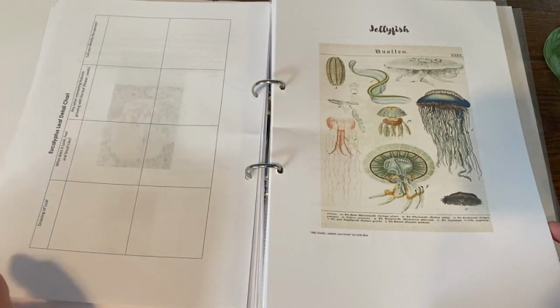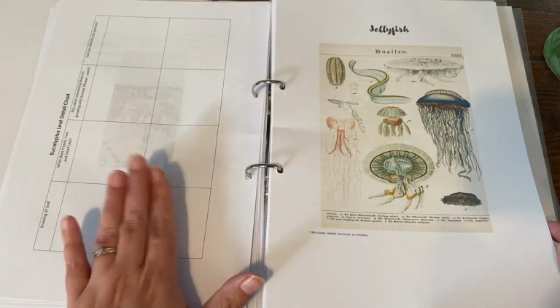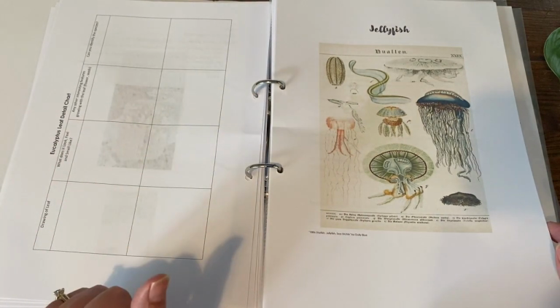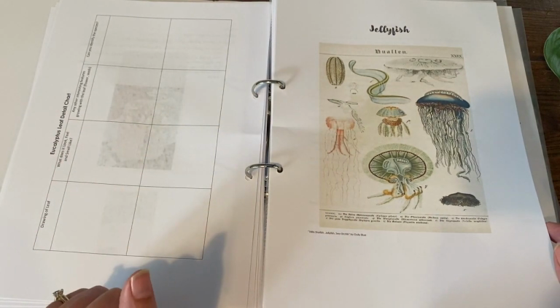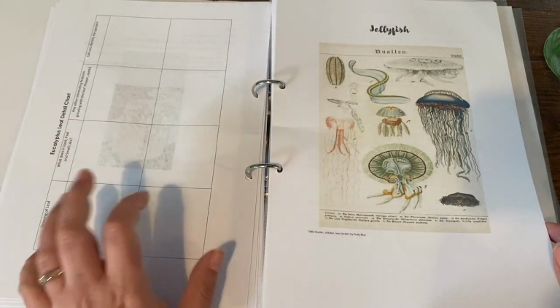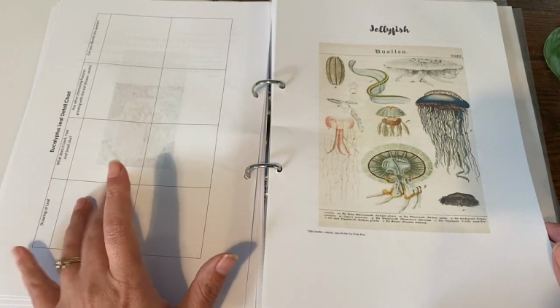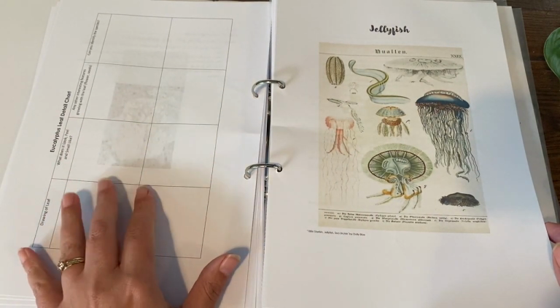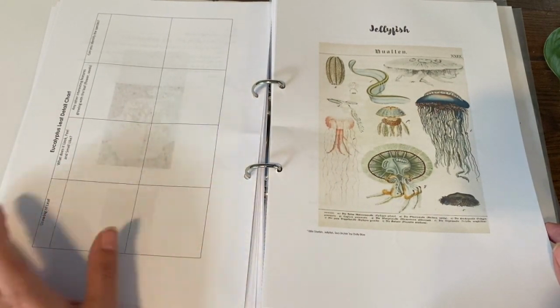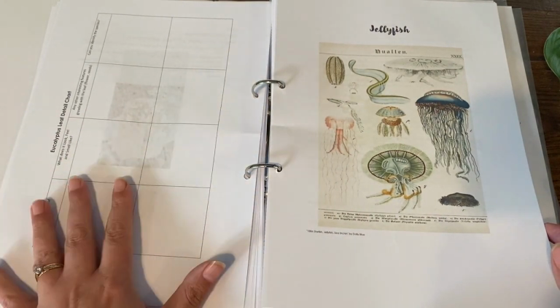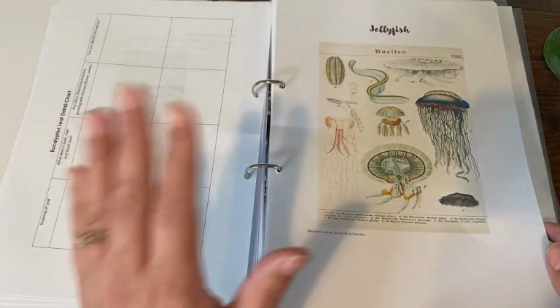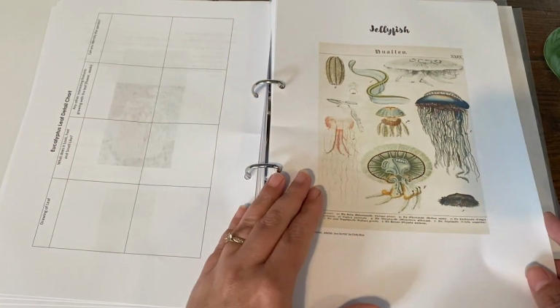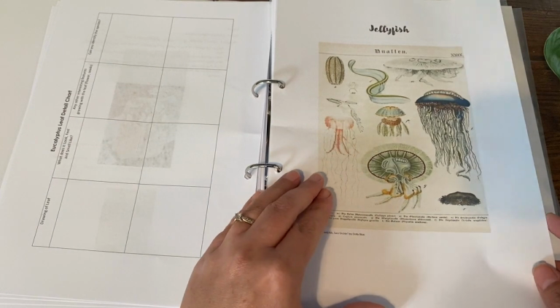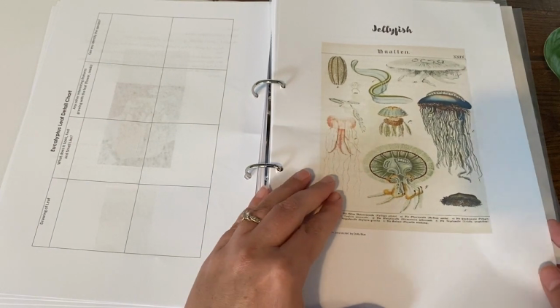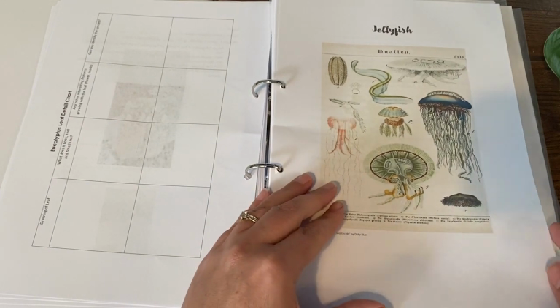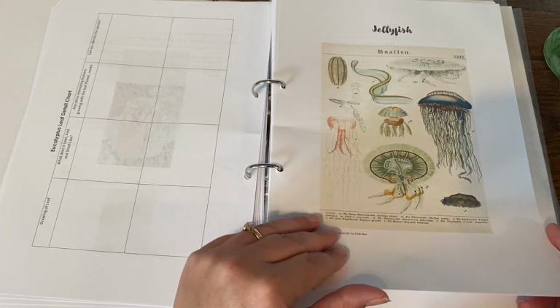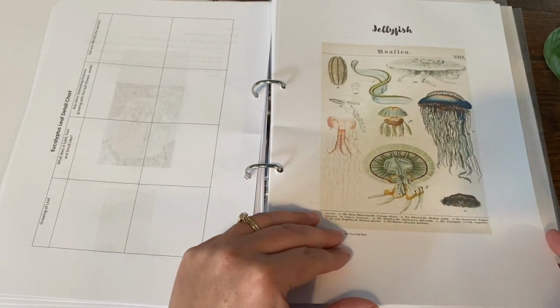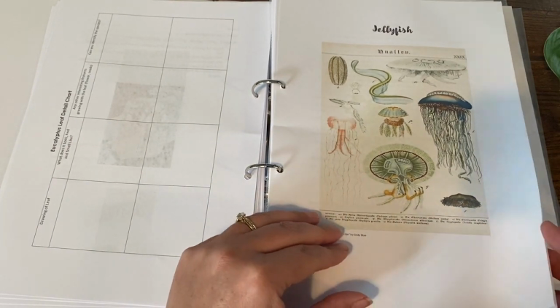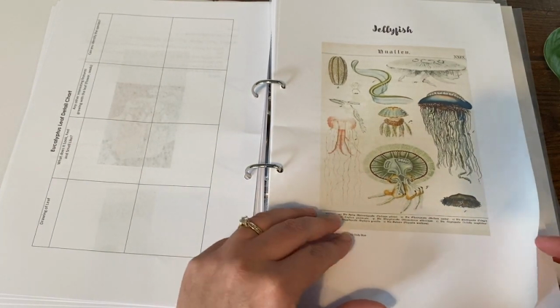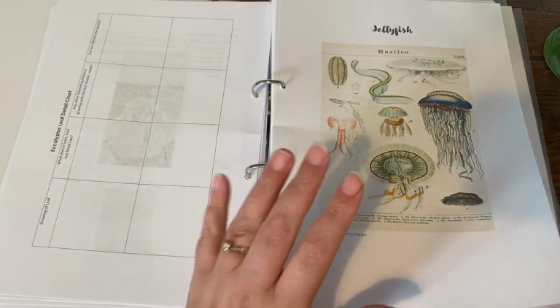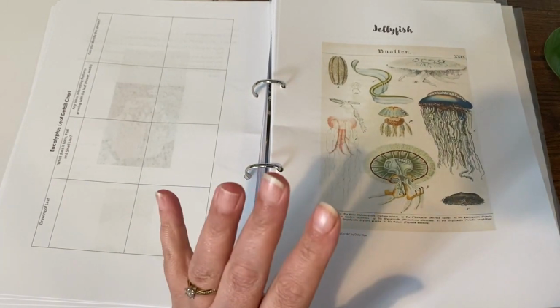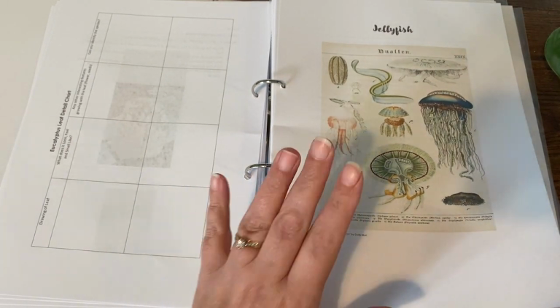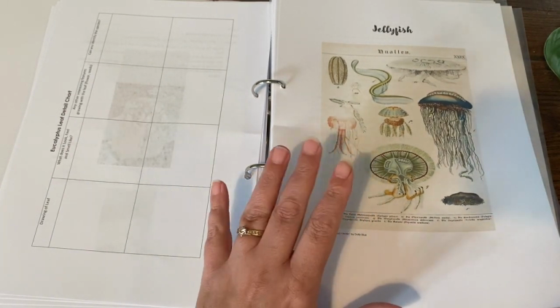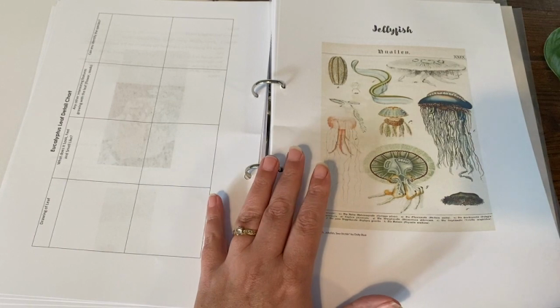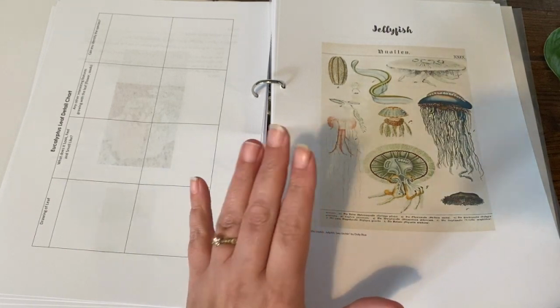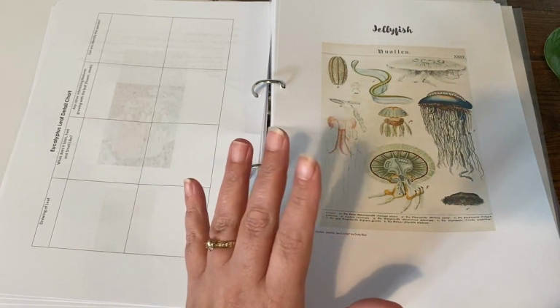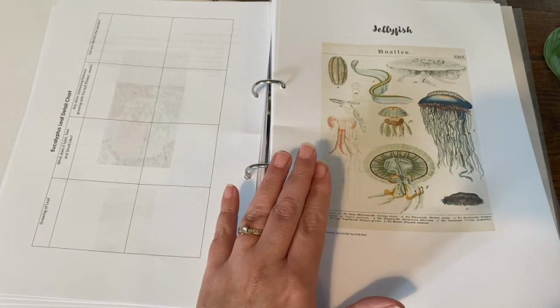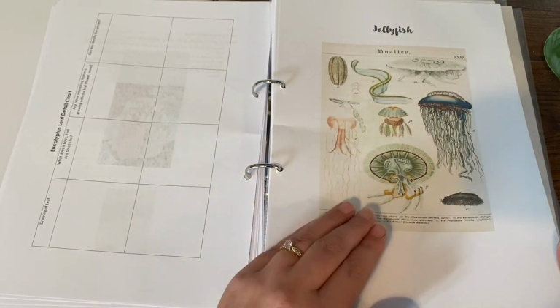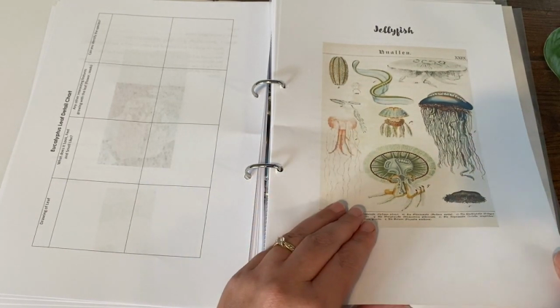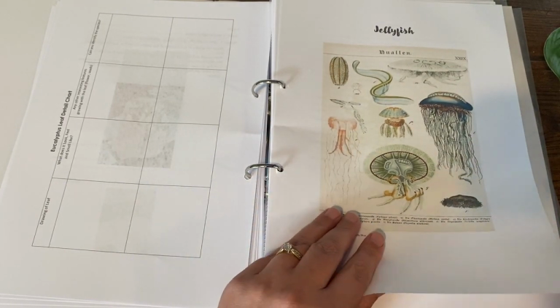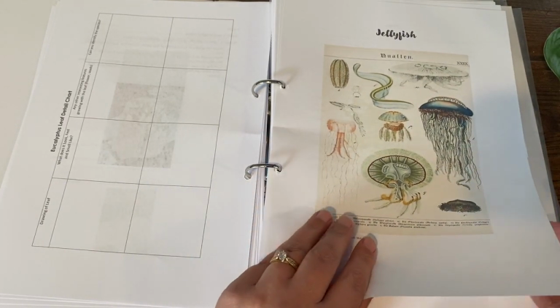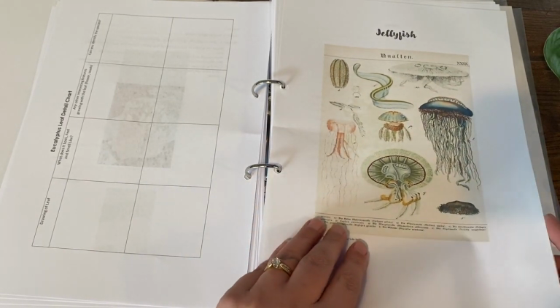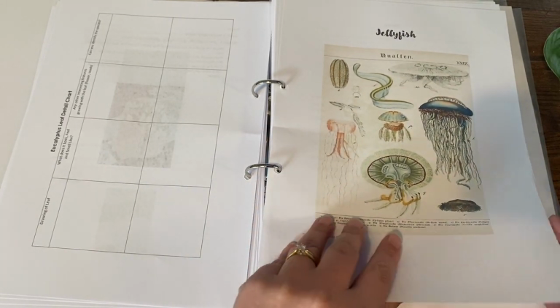And then into jellyfish. I'll just give you a quick flip through of the rest of these activities so you can have a little look.